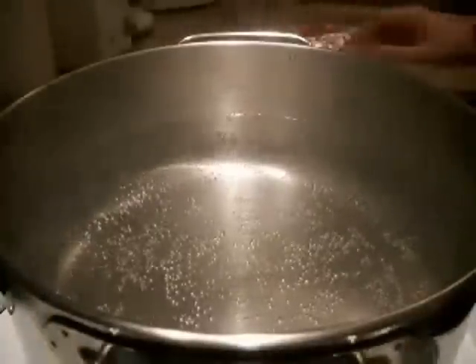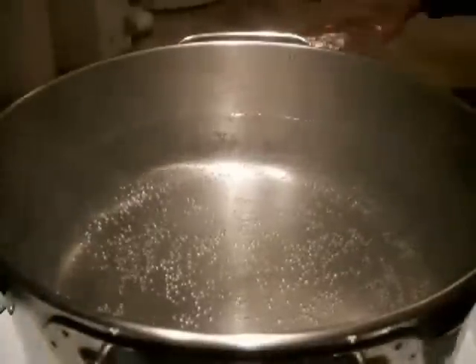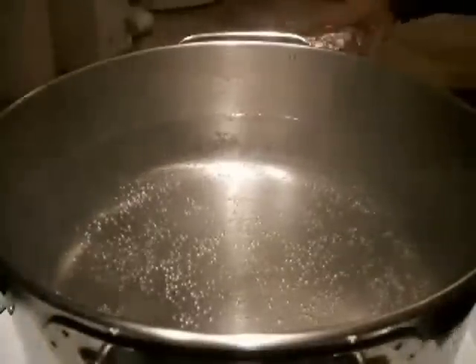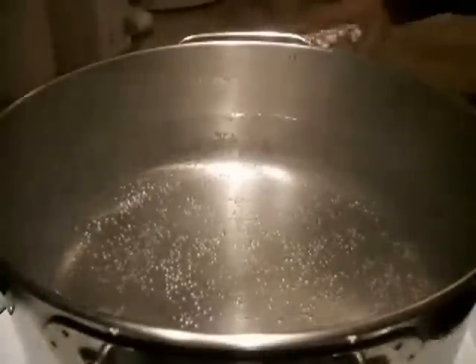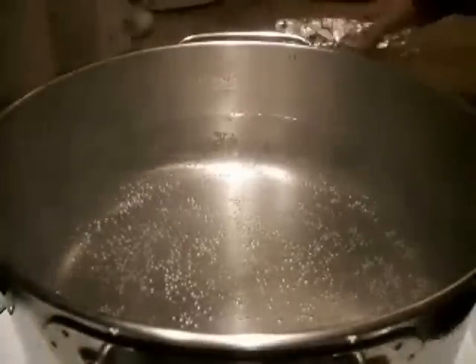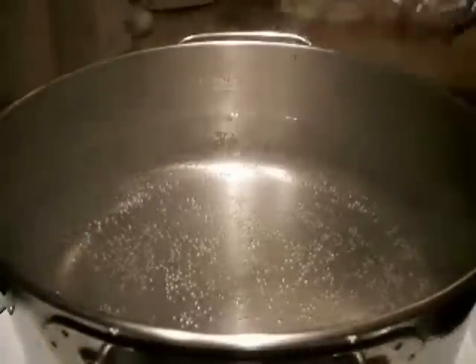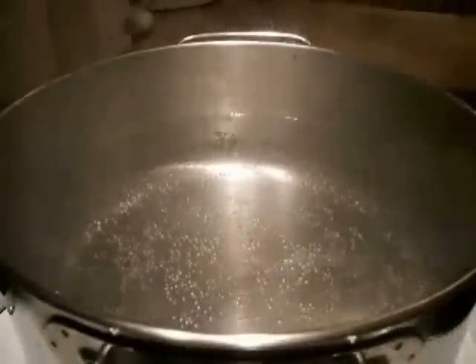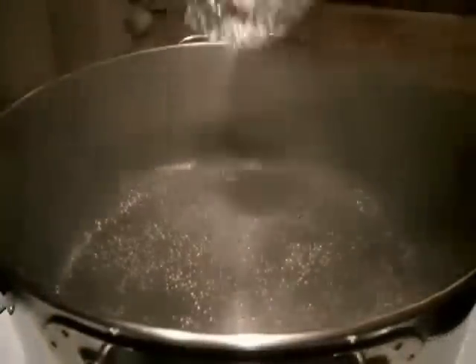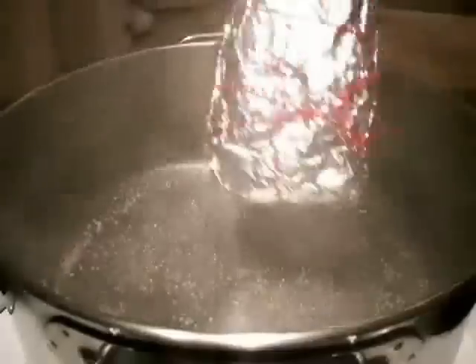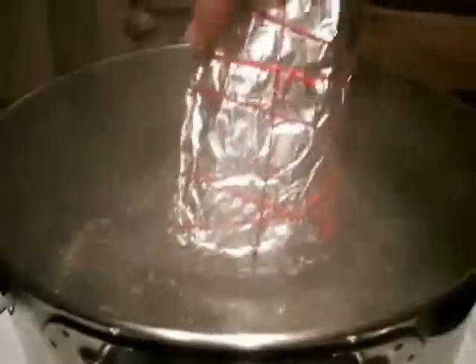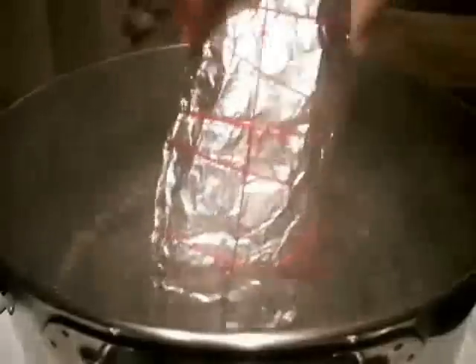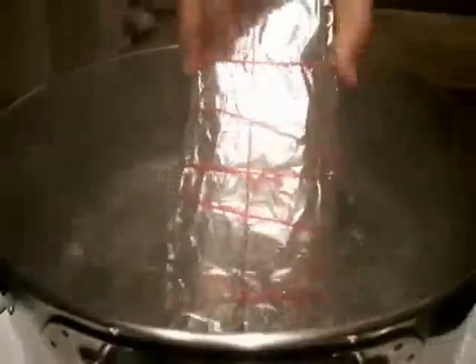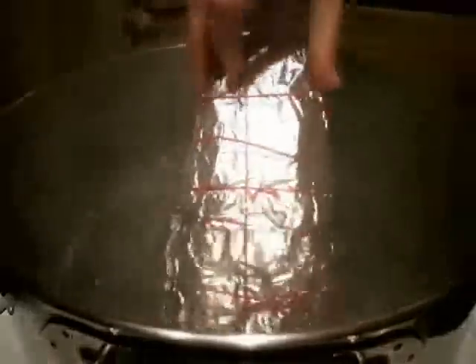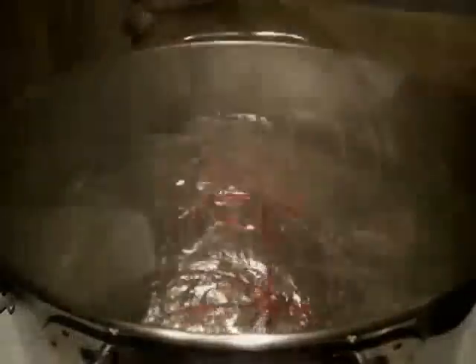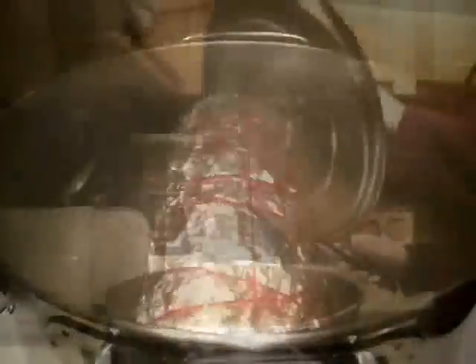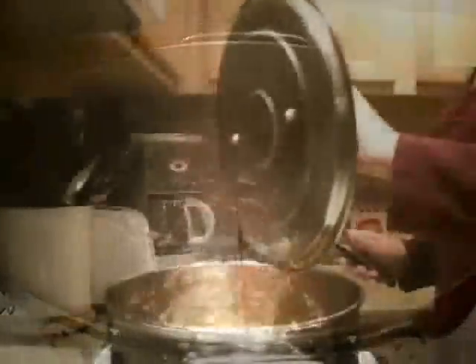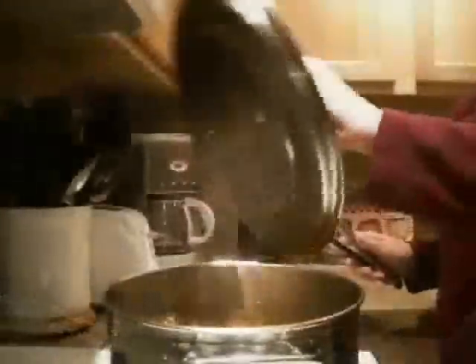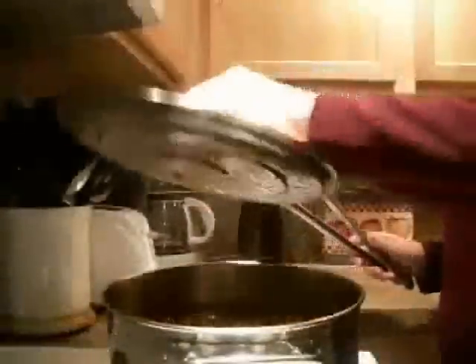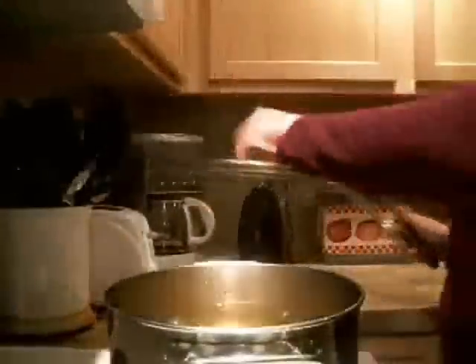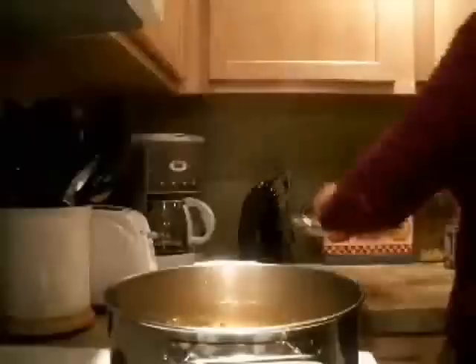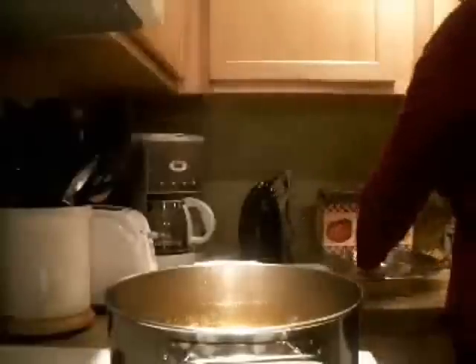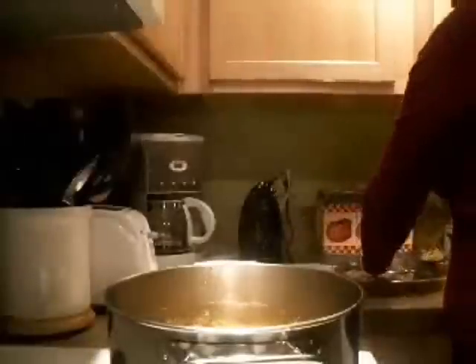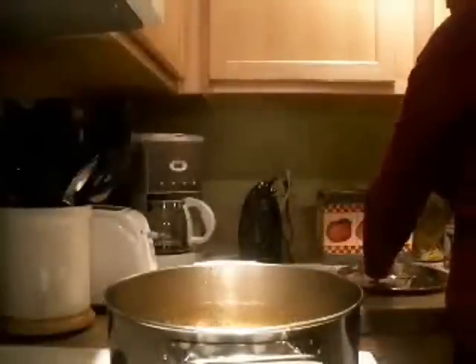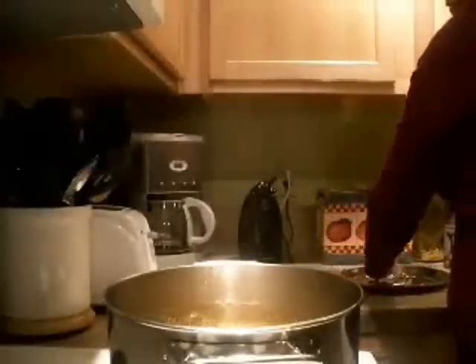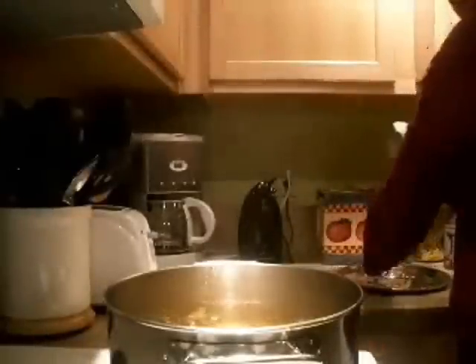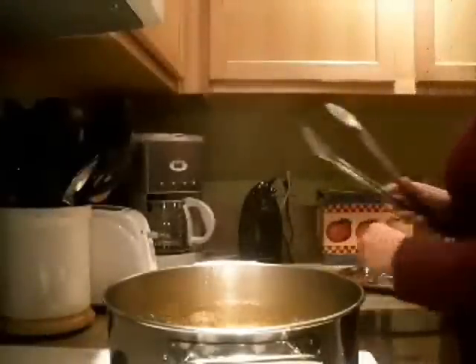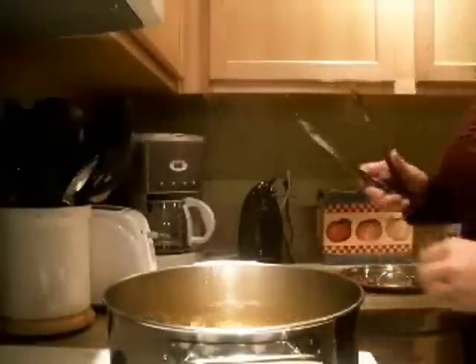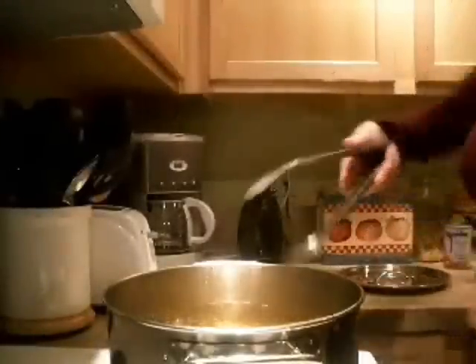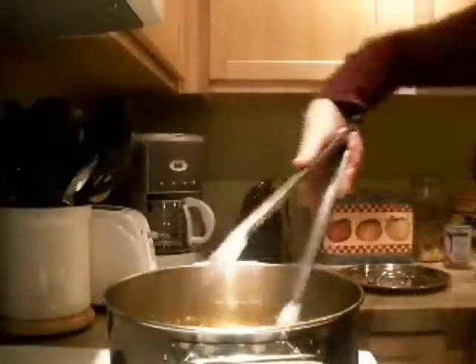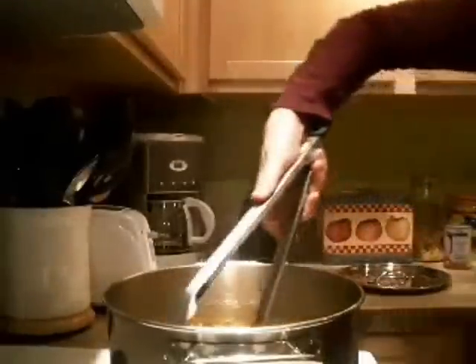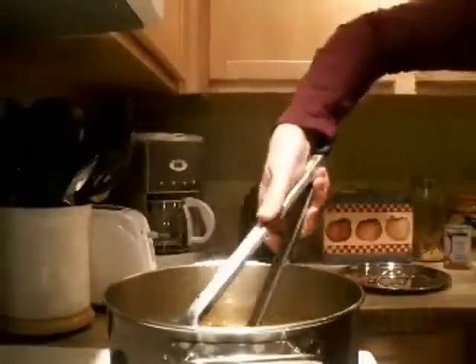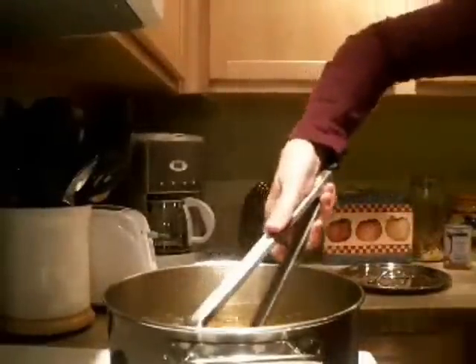Bring a pot of water to a boil. Add the kuba, cover it up, and let it simmer for at least 24 hours, adding water when needed as it evaporates.